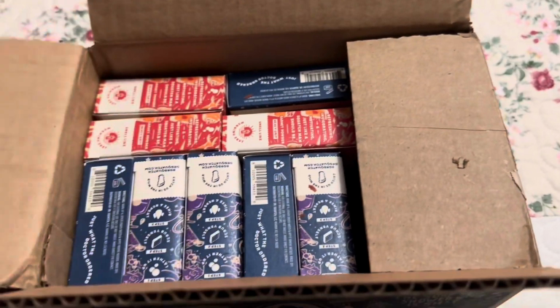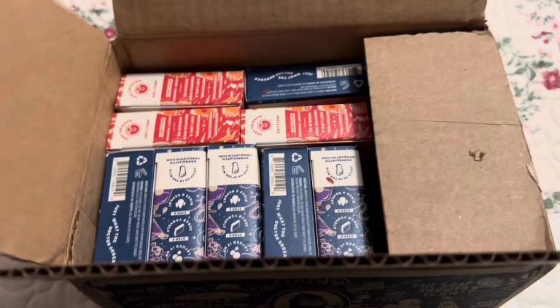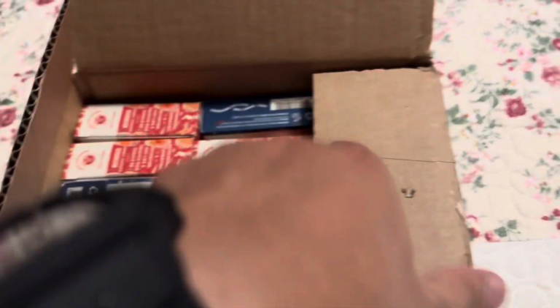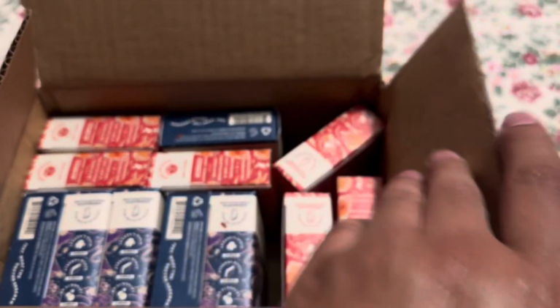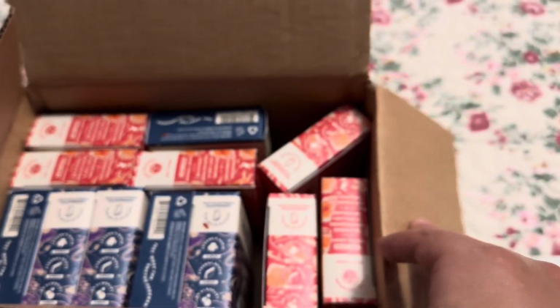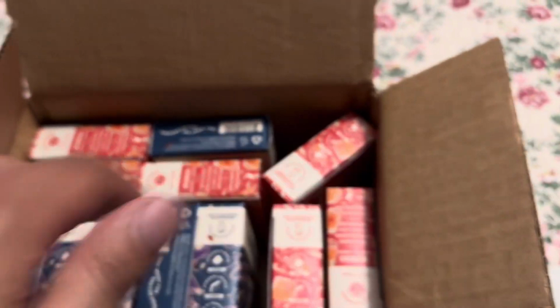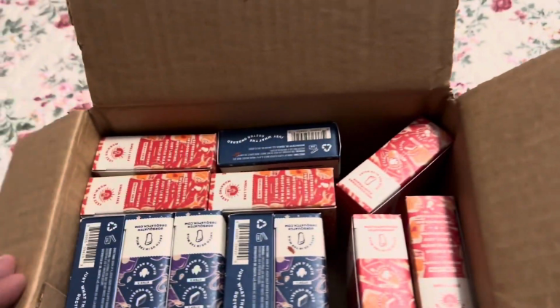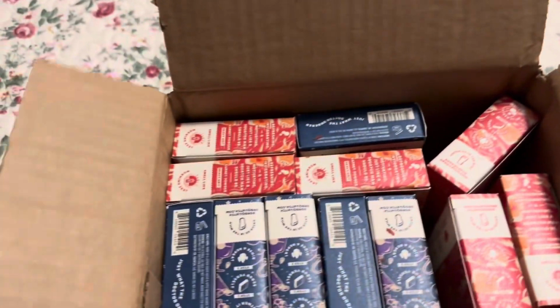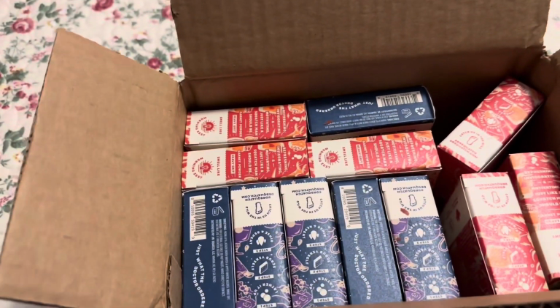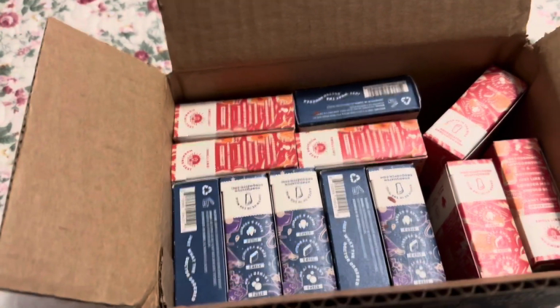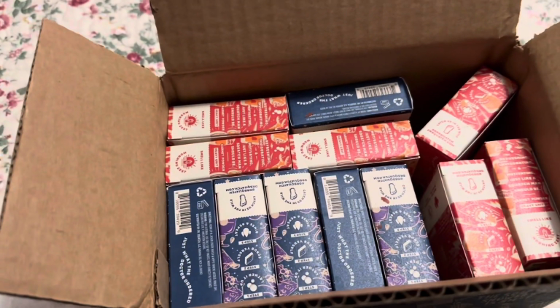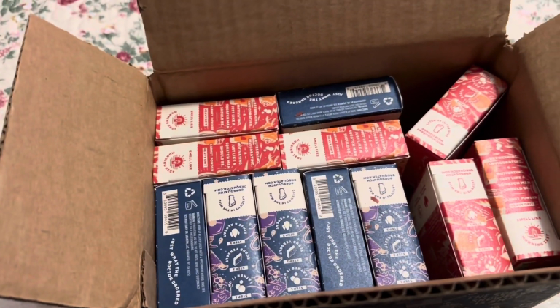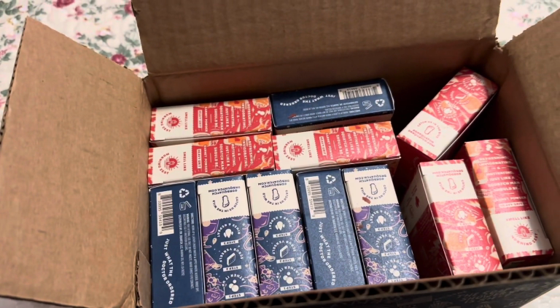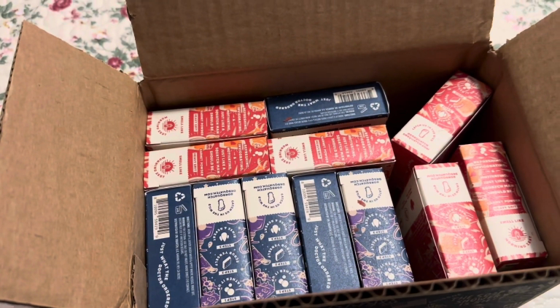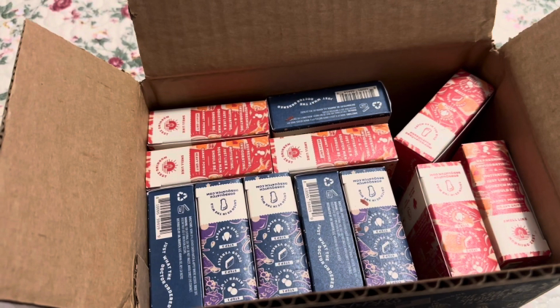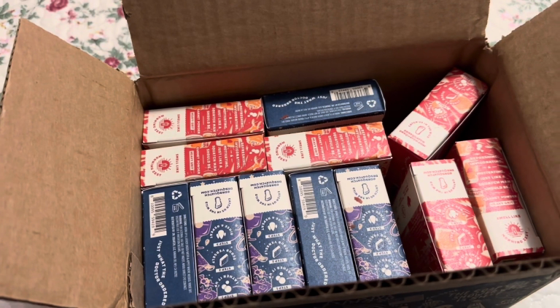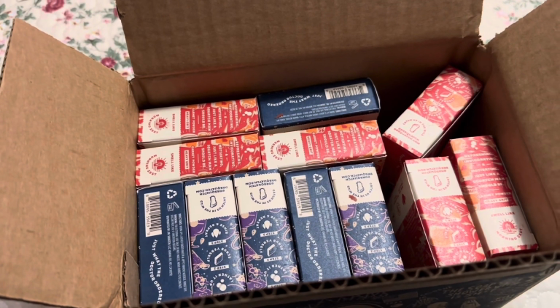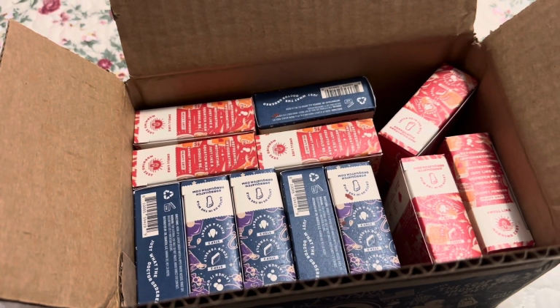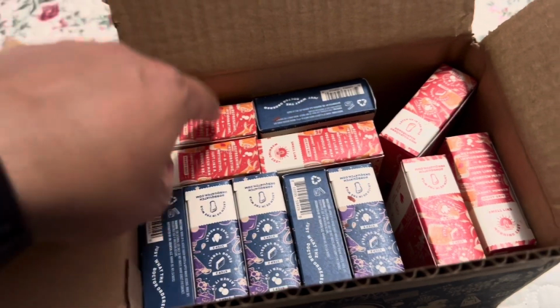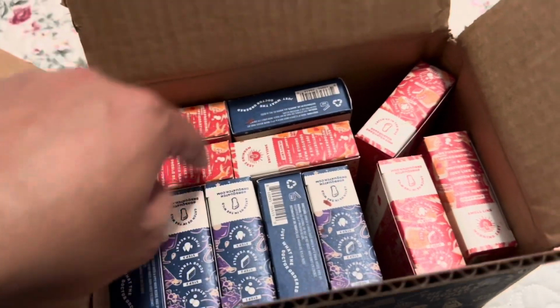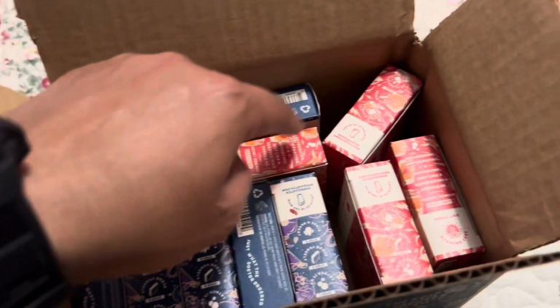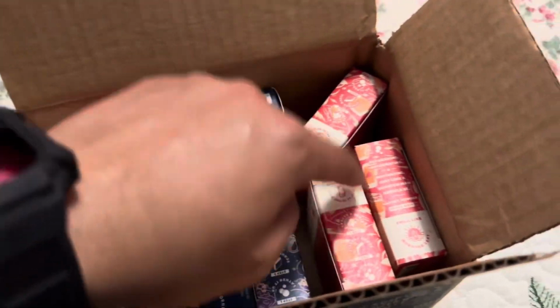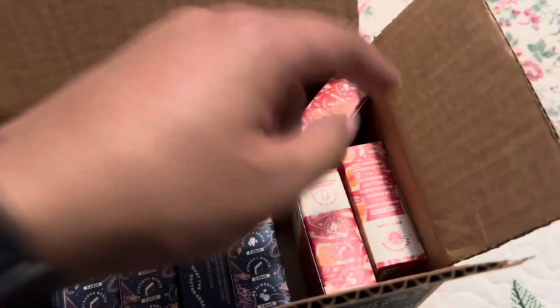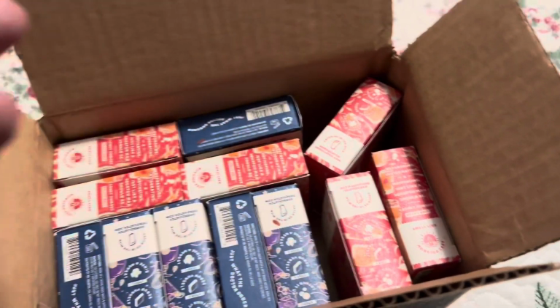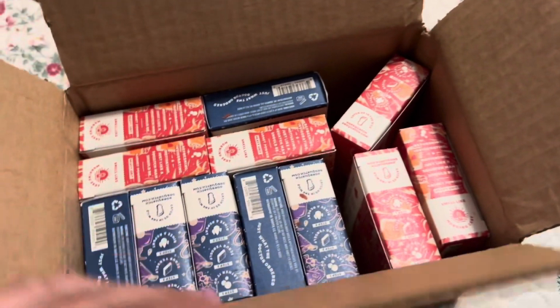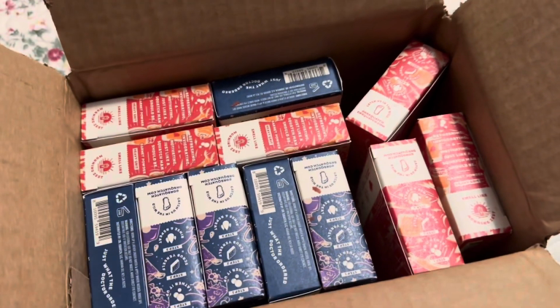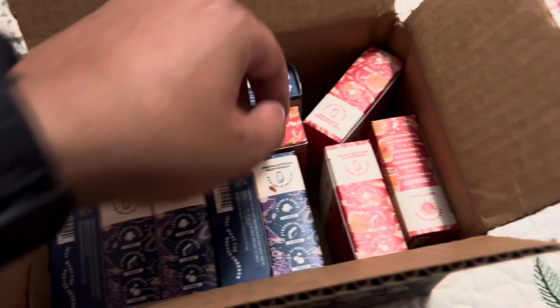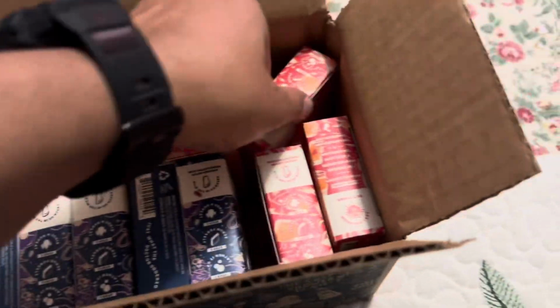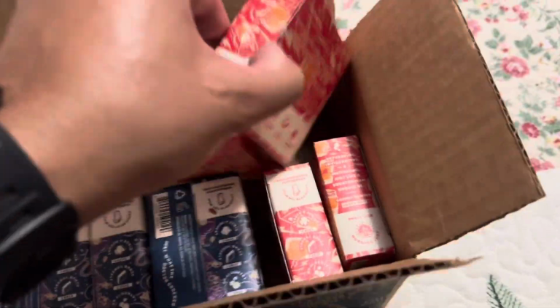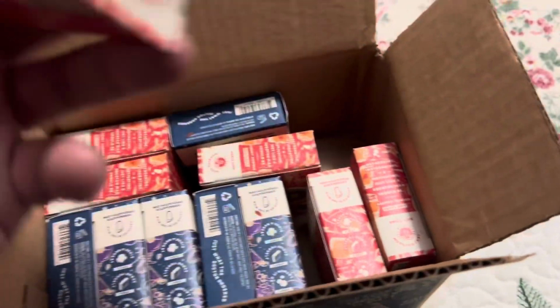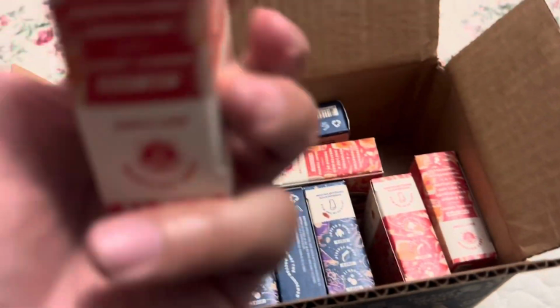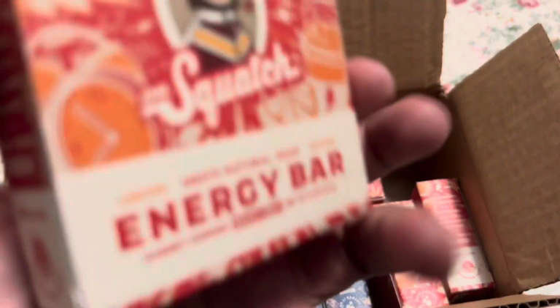Here we go! So we literally got — hold on — one, two, three, four, five, six bars of each. My bad guys, here we go.